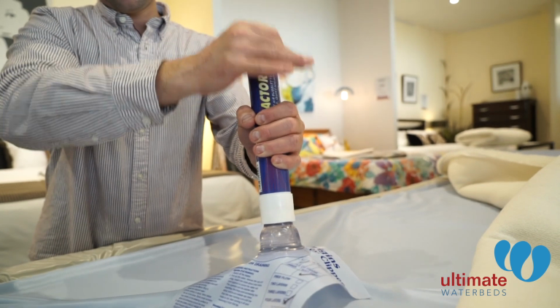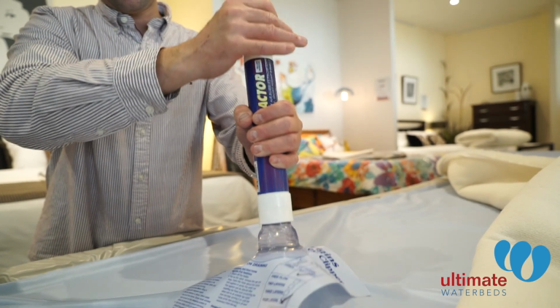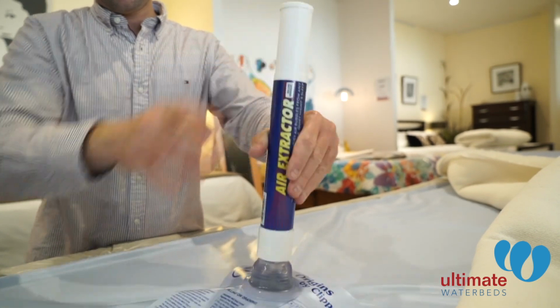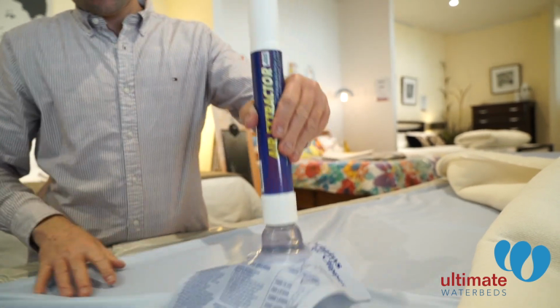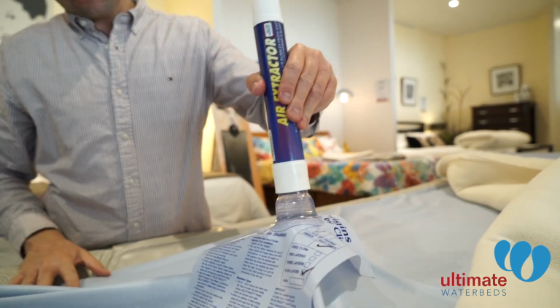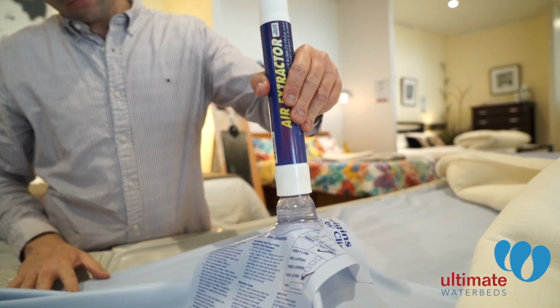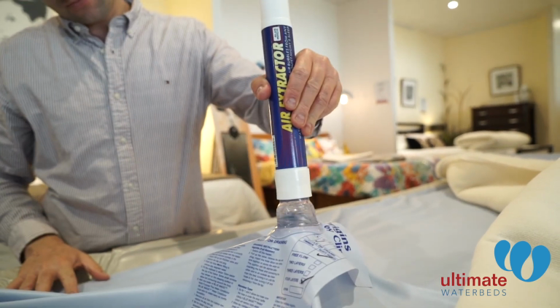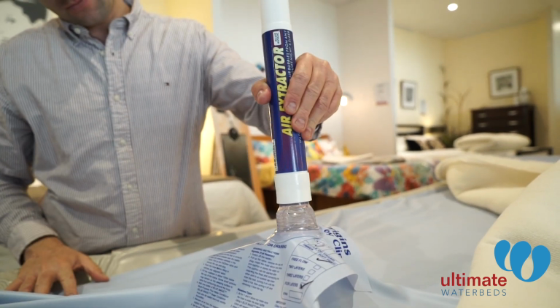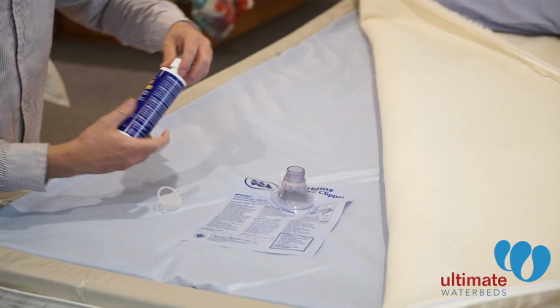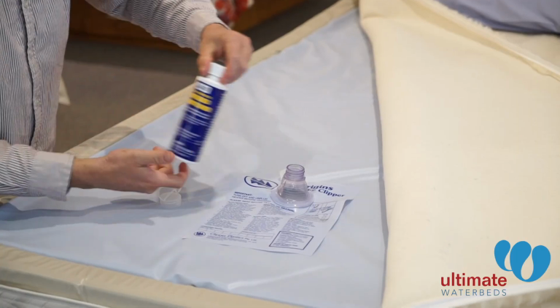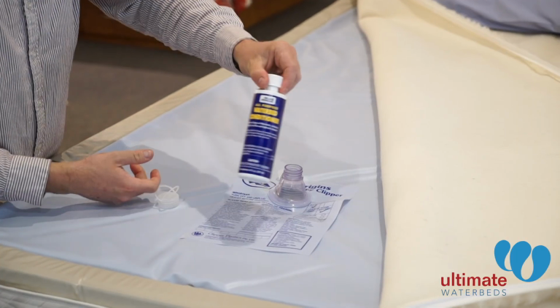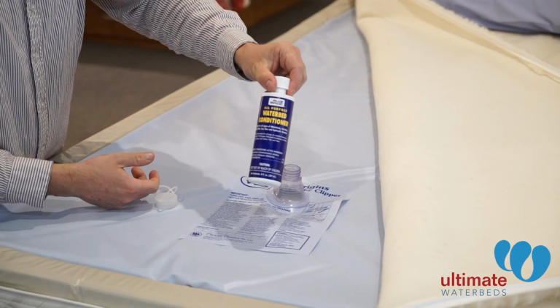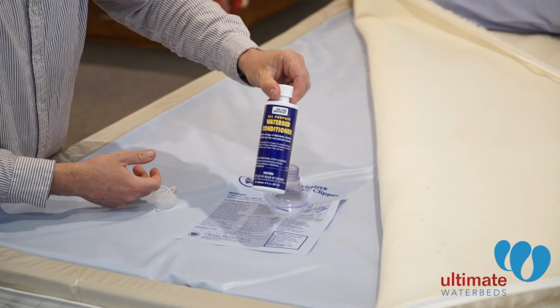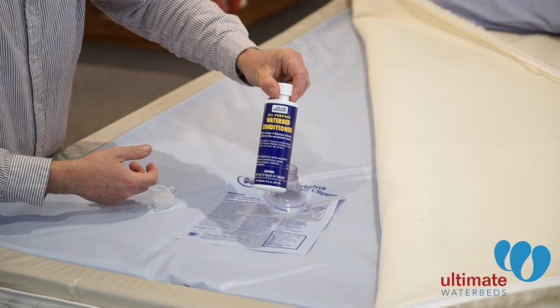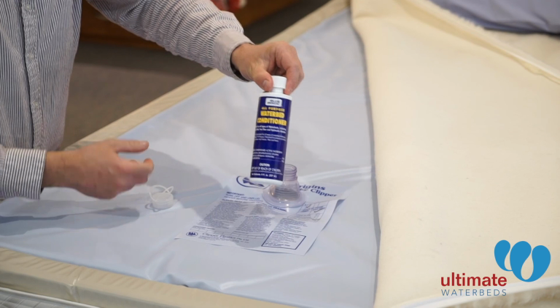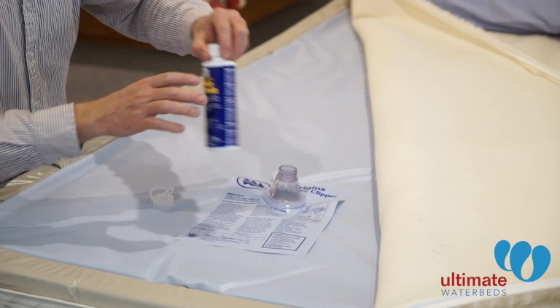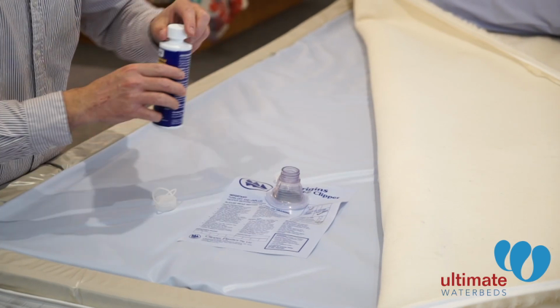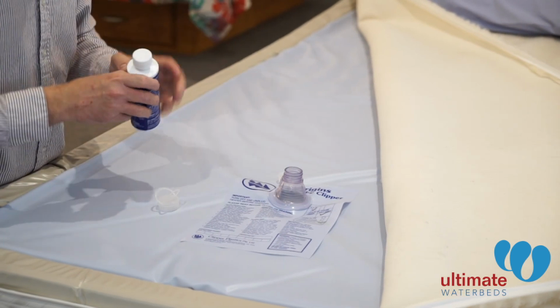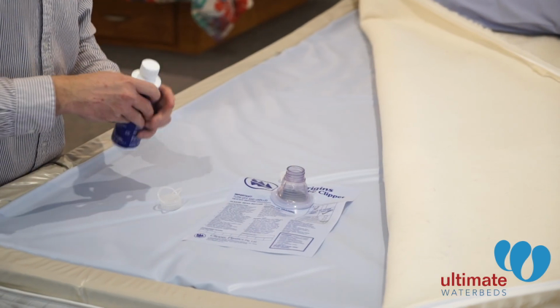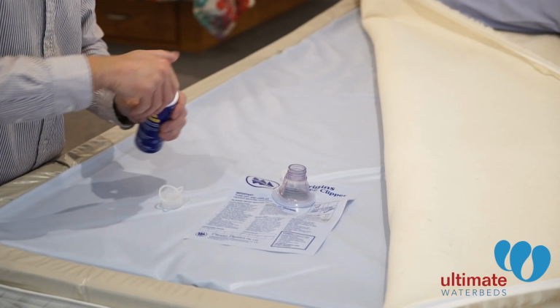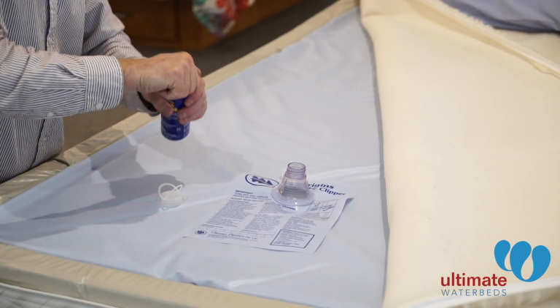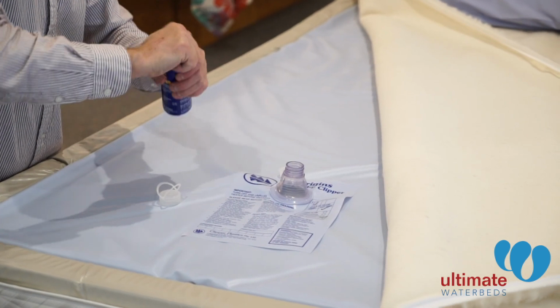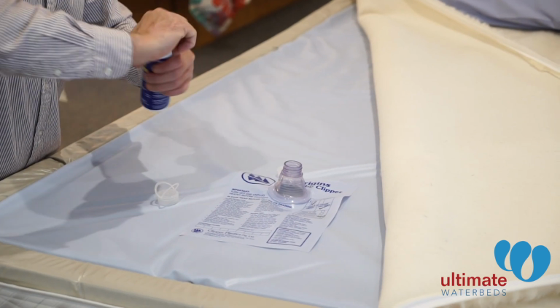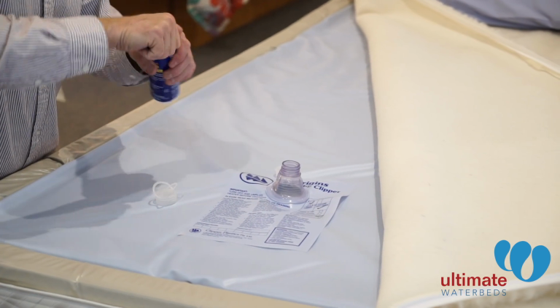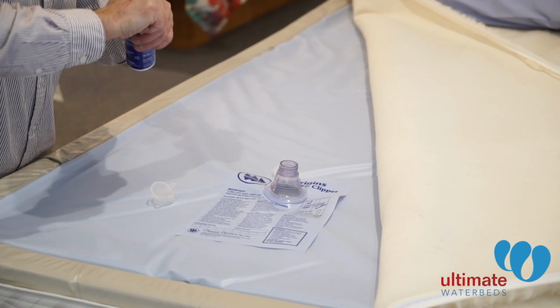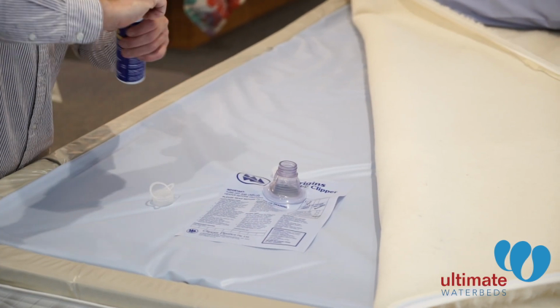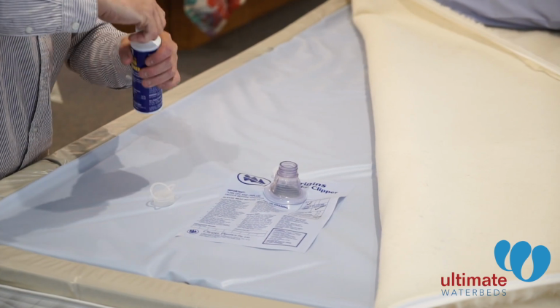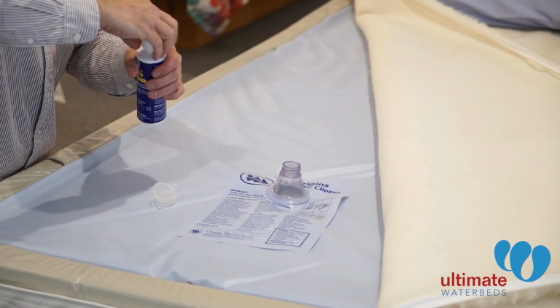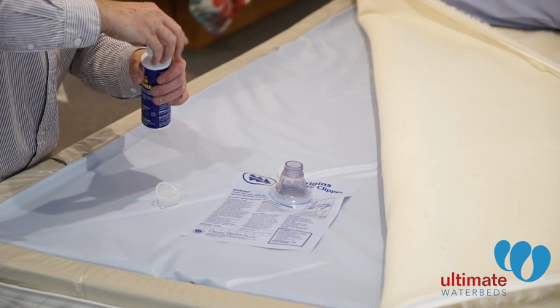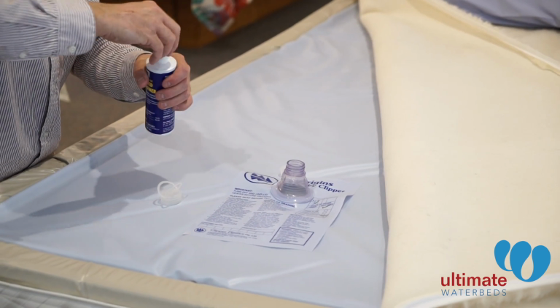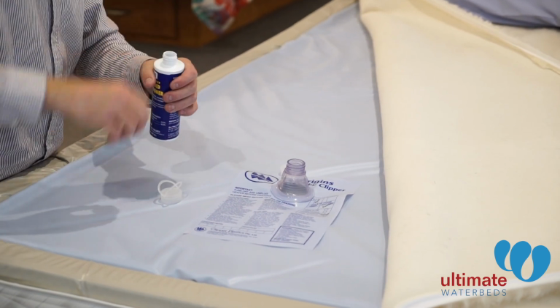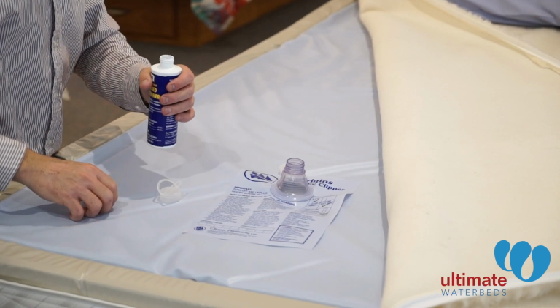Extract the air by using an up and down motion. You may need to repeat this a number of times and go around all areas of the bed.